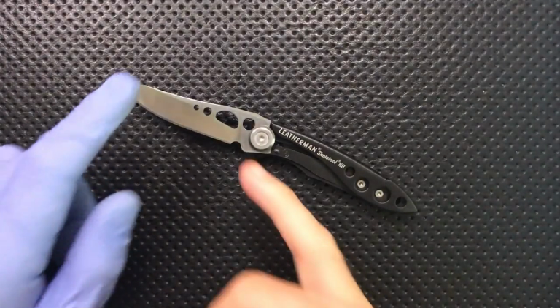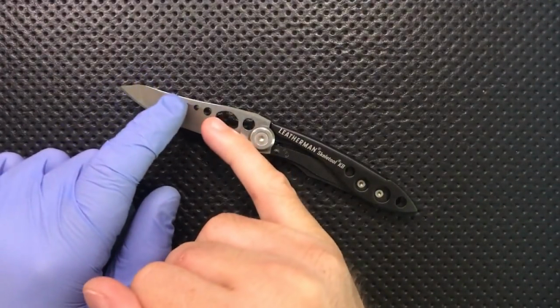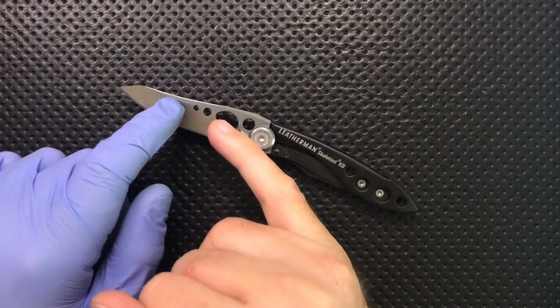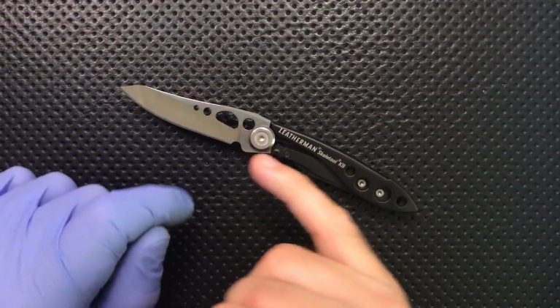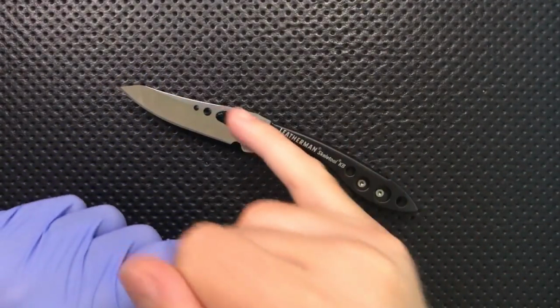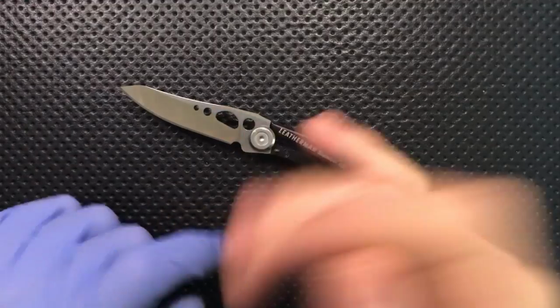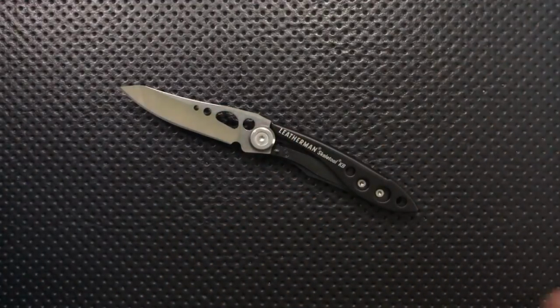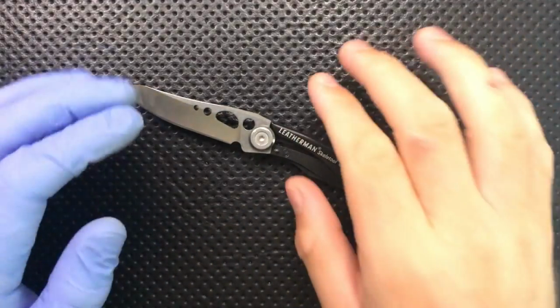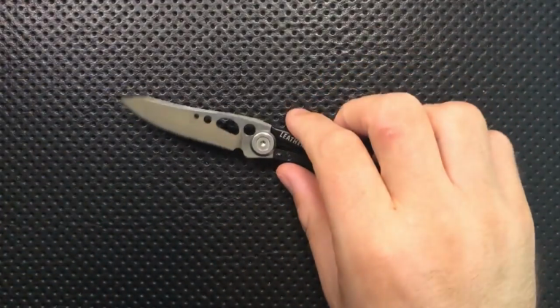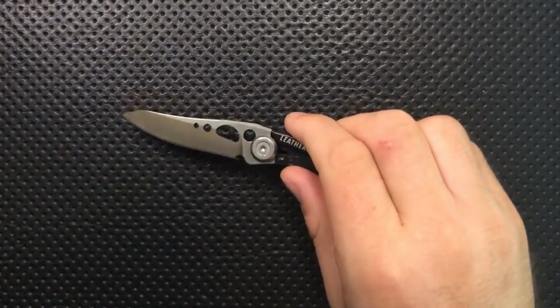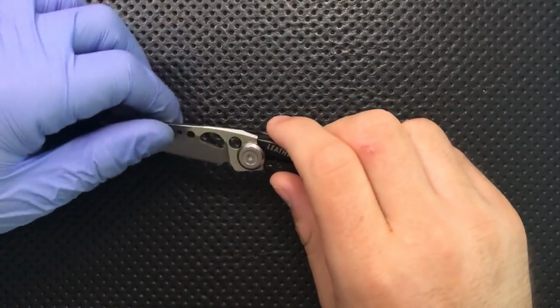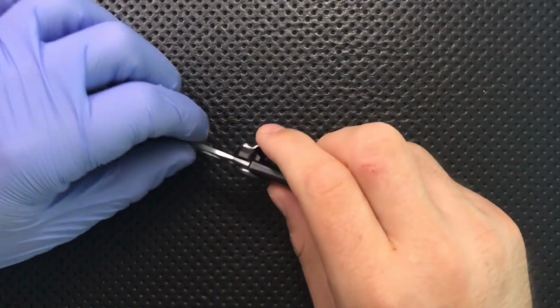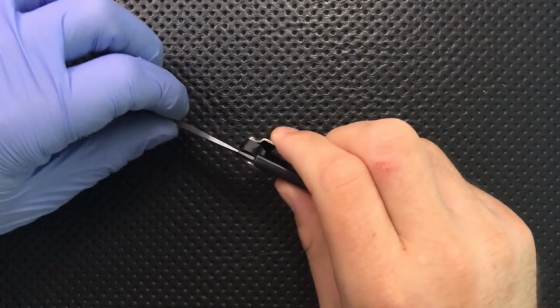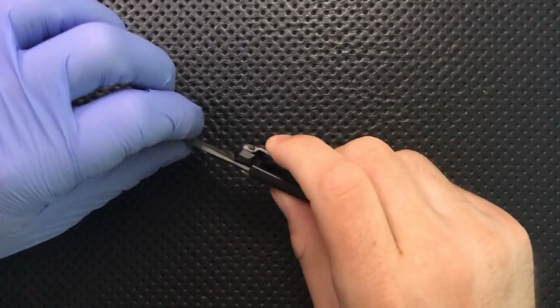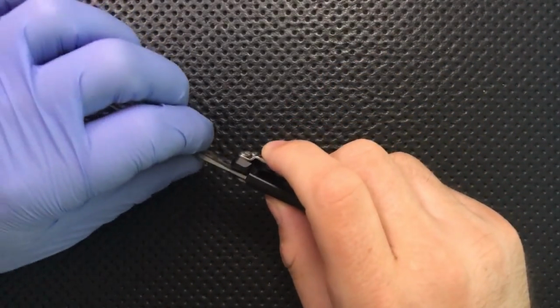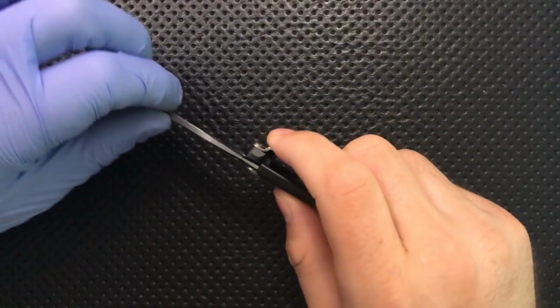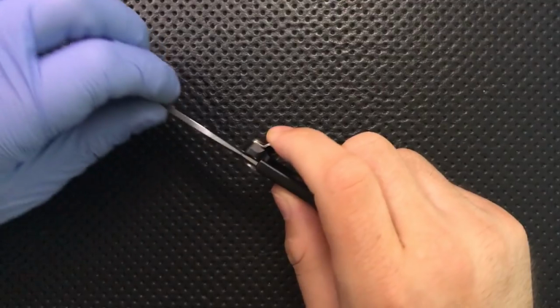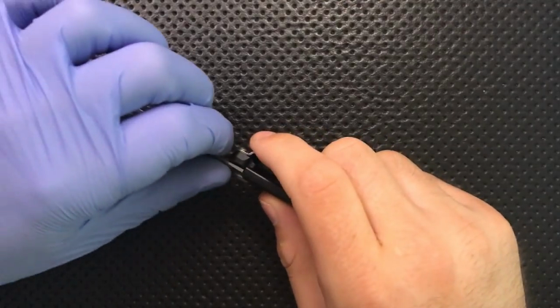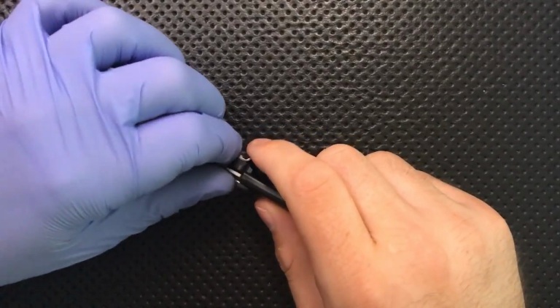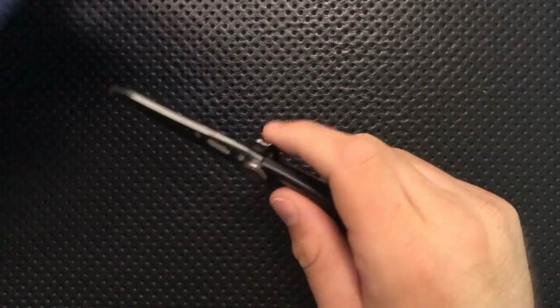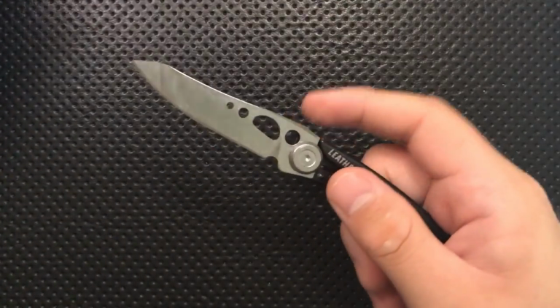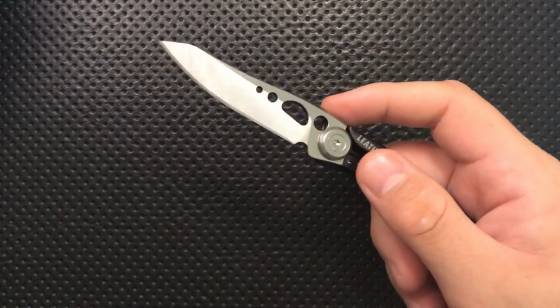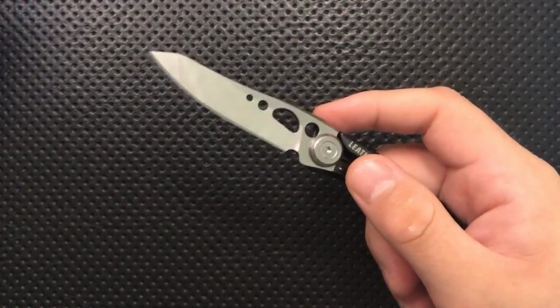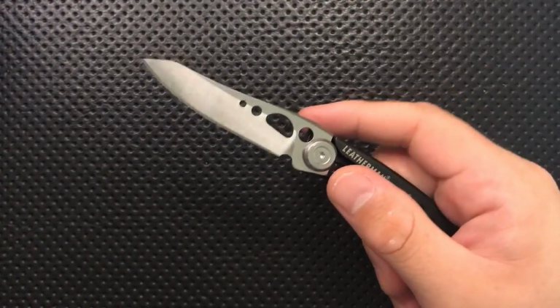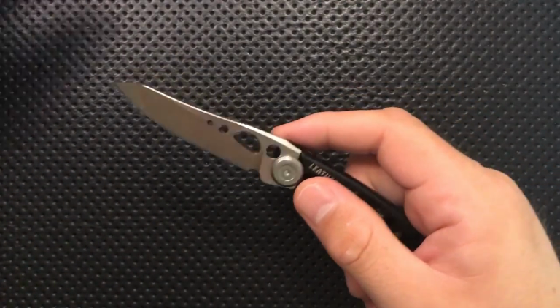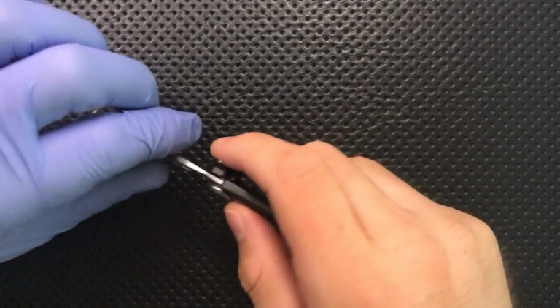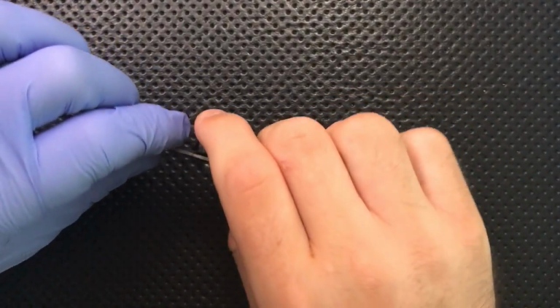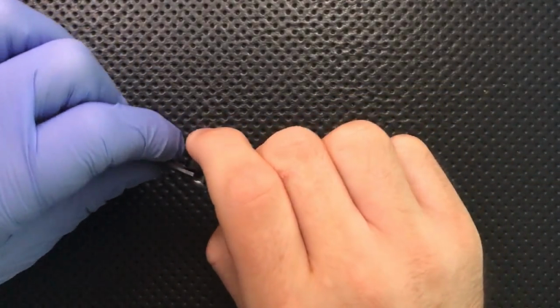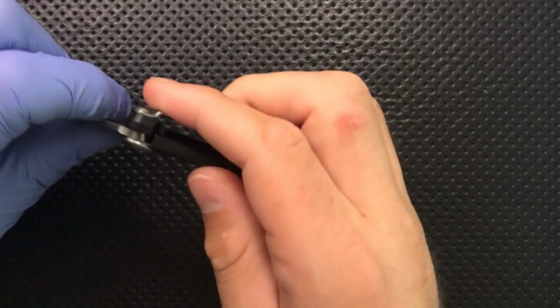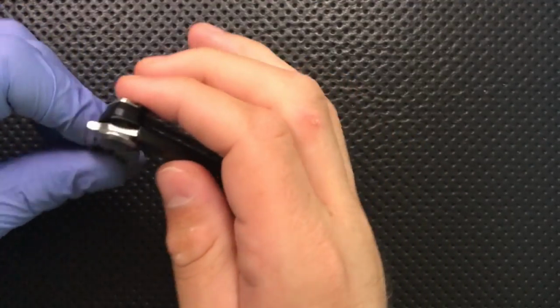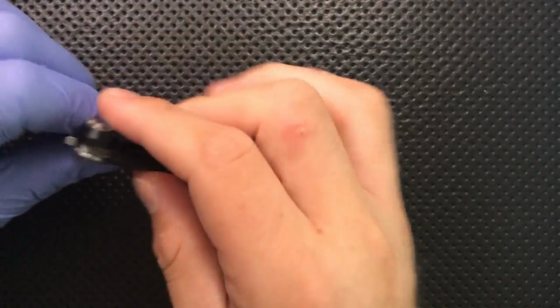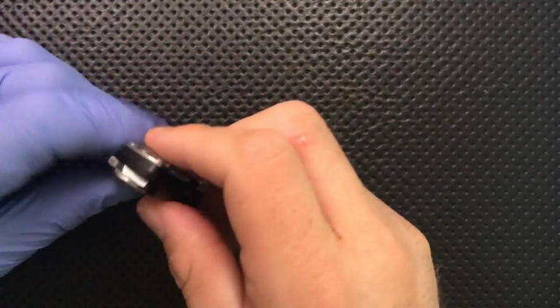On the bad side, first off, I'm not a big fan of the blade holes. One opening hole — absolutely. But everything else just serves to accumulate crud and whatnot in there. They're not a design element I tend to love, so that's a little nitpick.